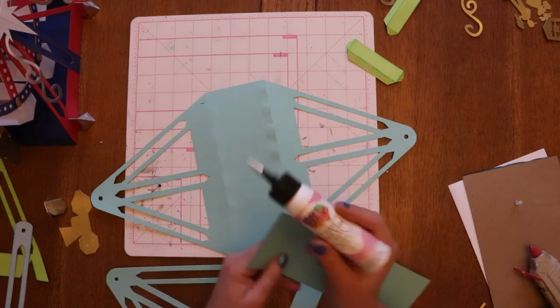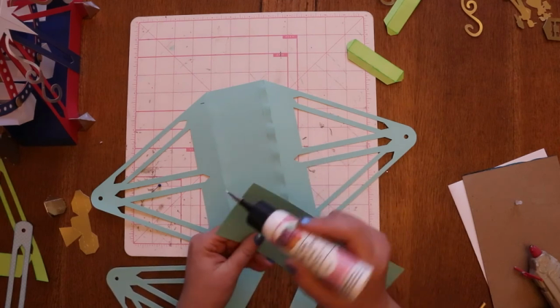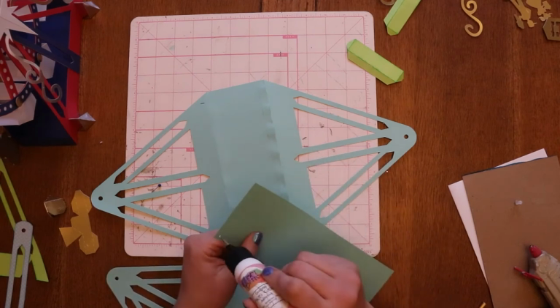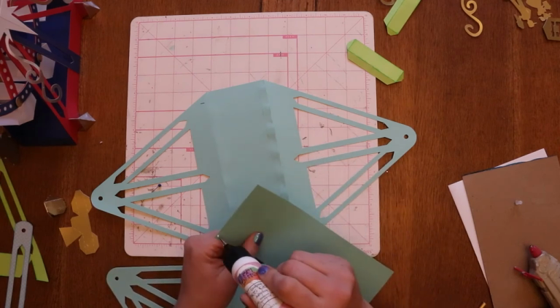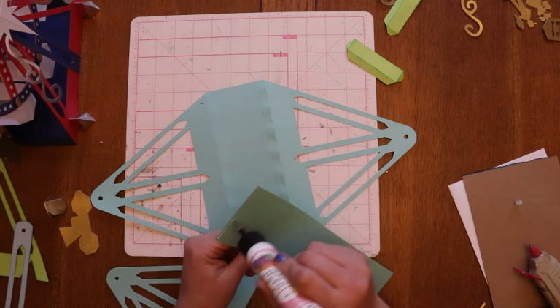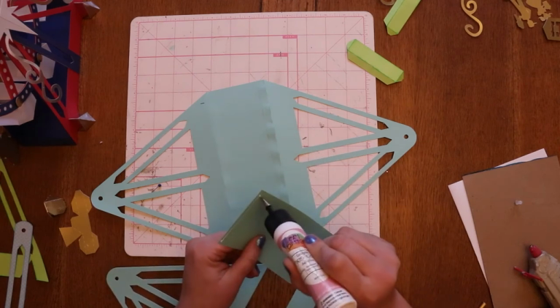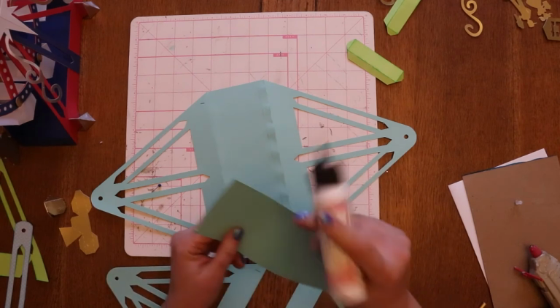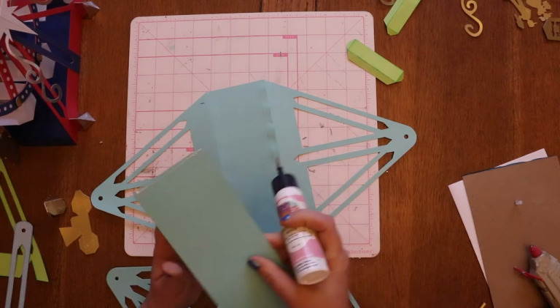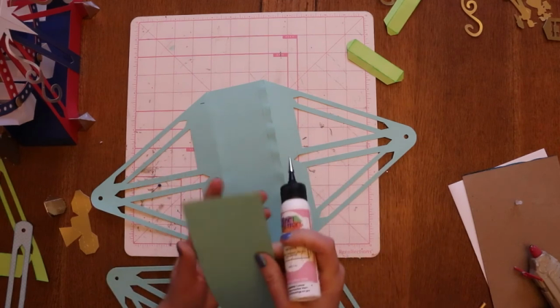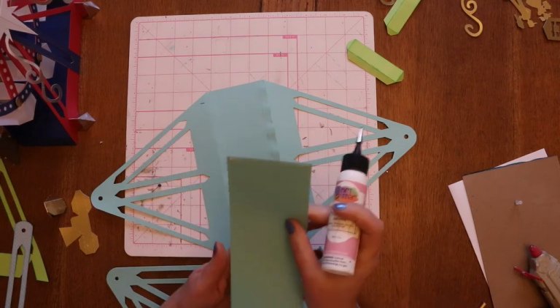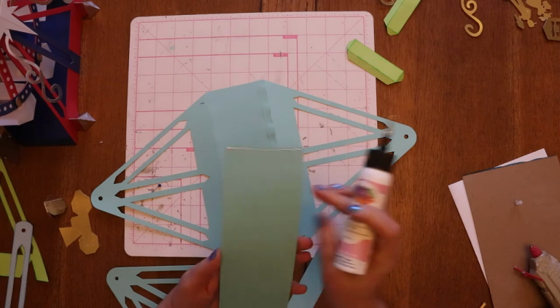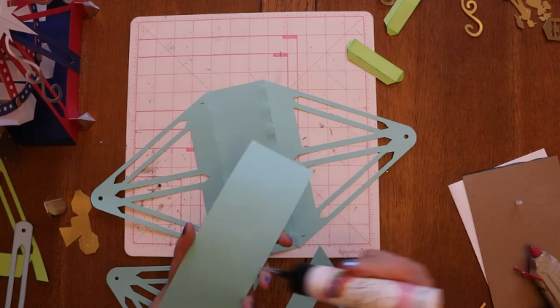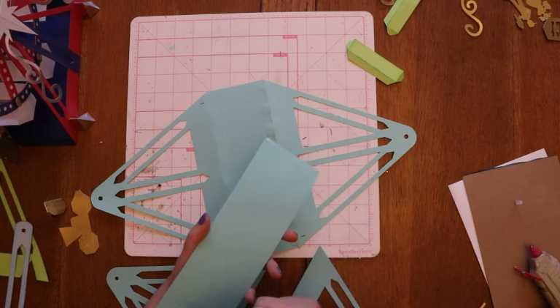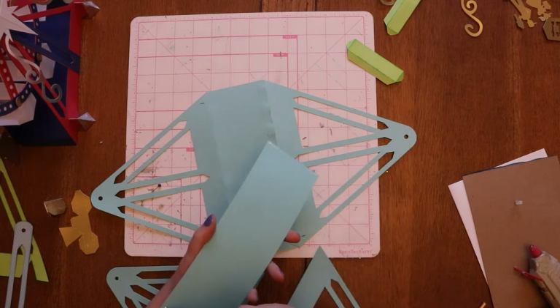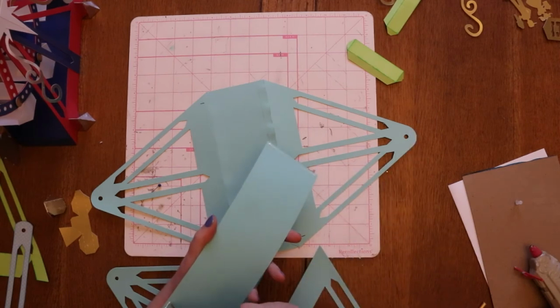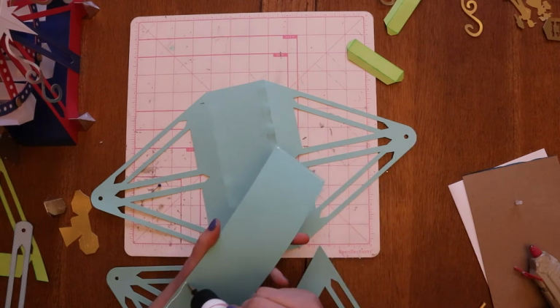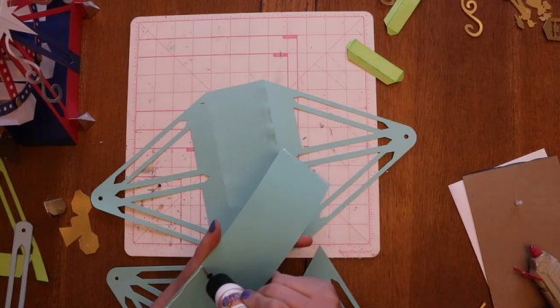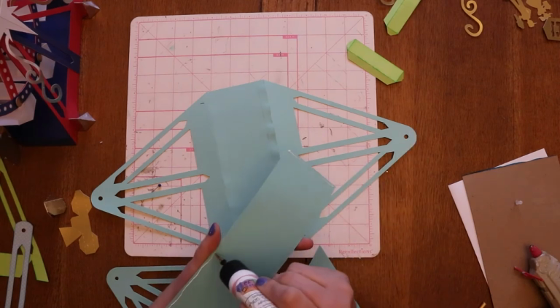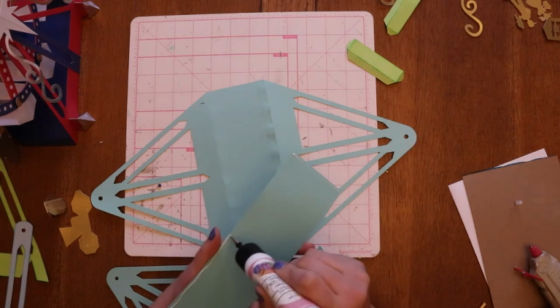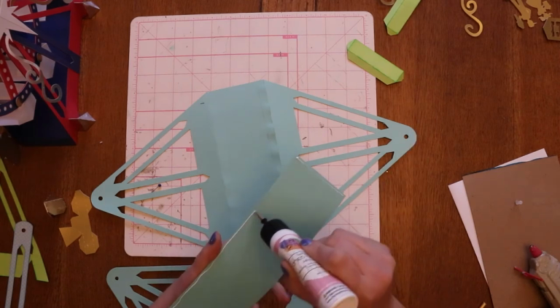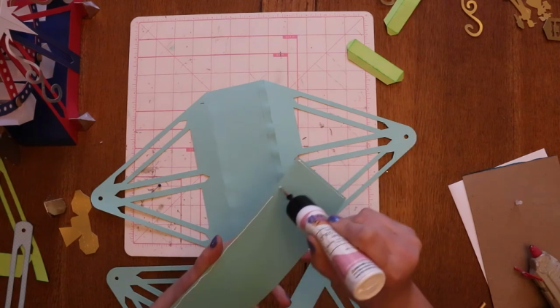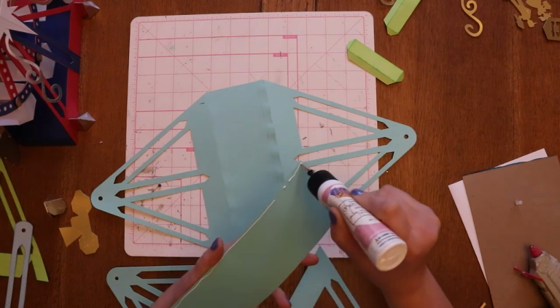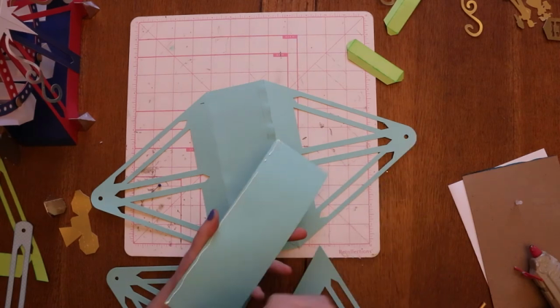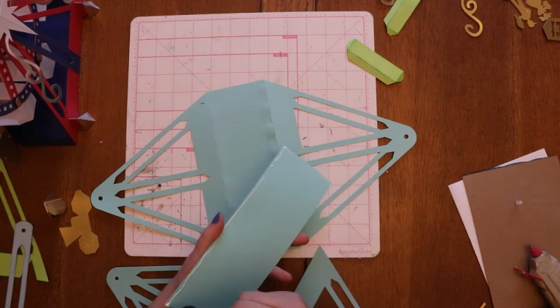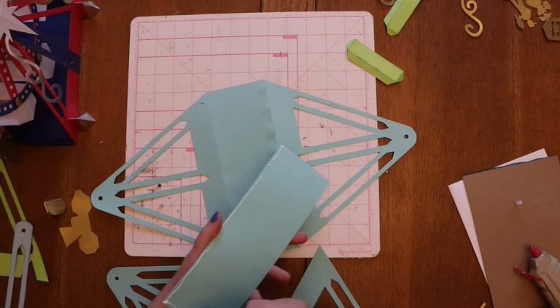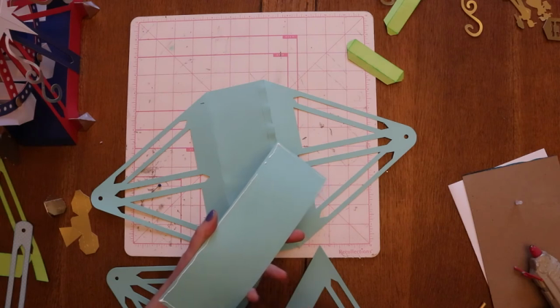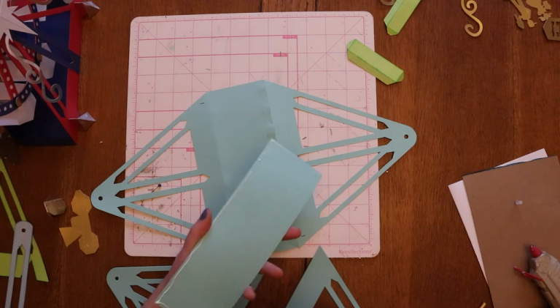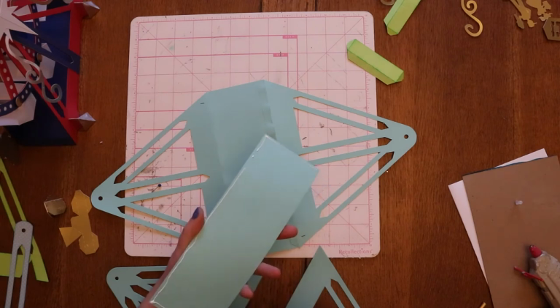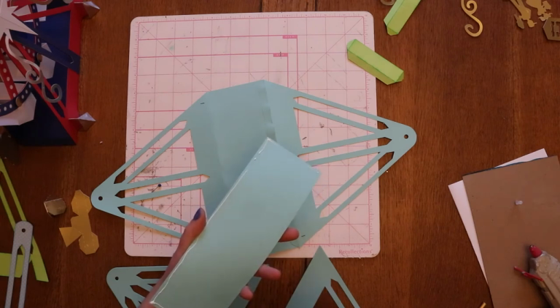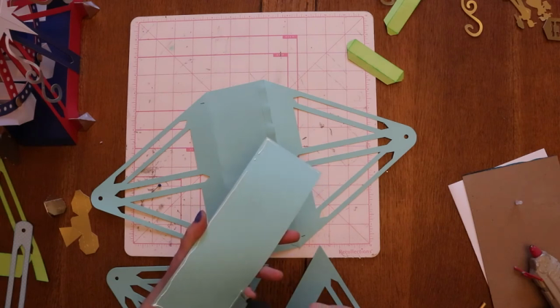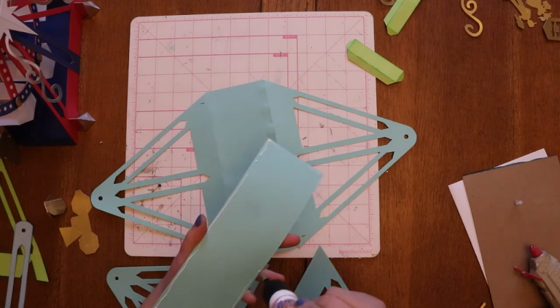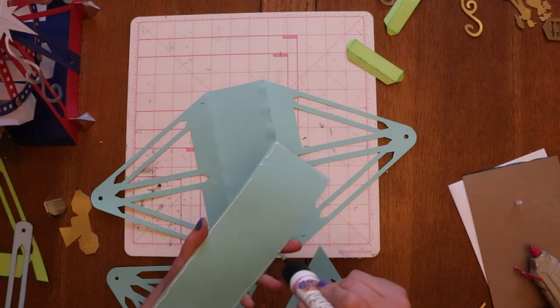I like to put the center panel down first, but you could put the other ones first if you want. Make sure you get the edges really good.